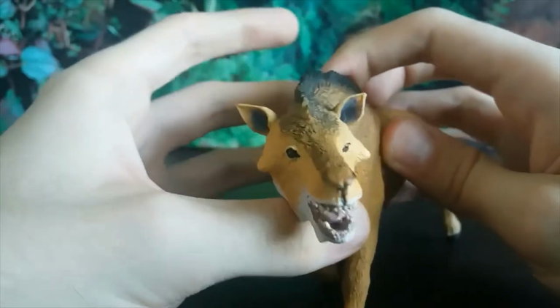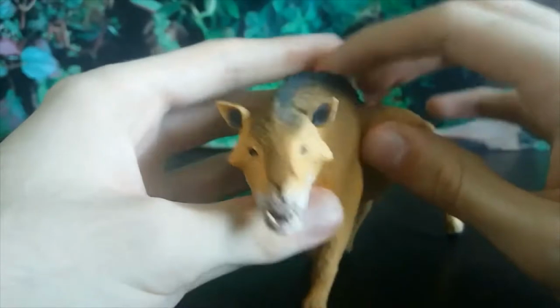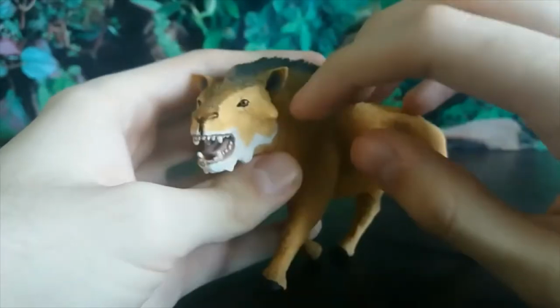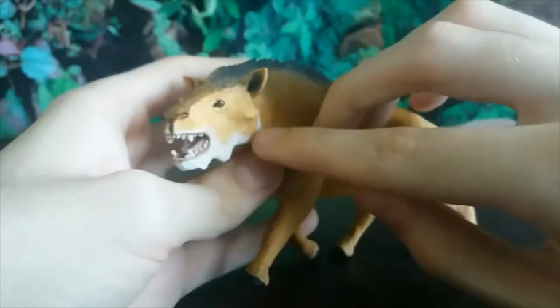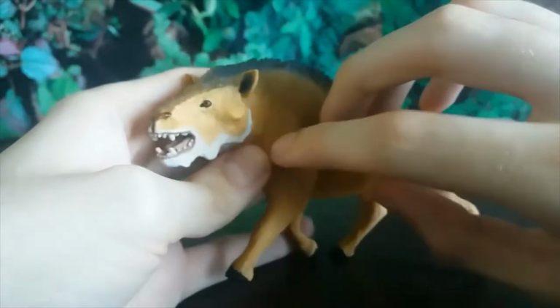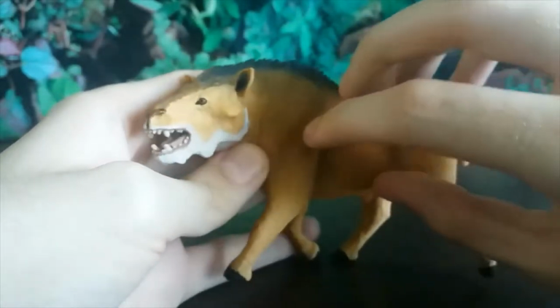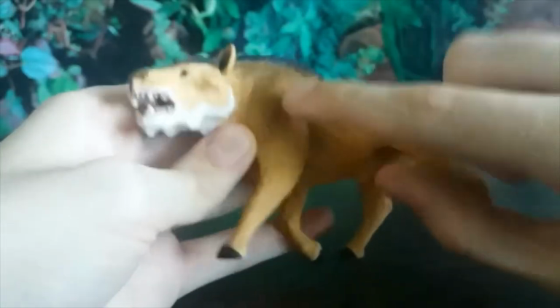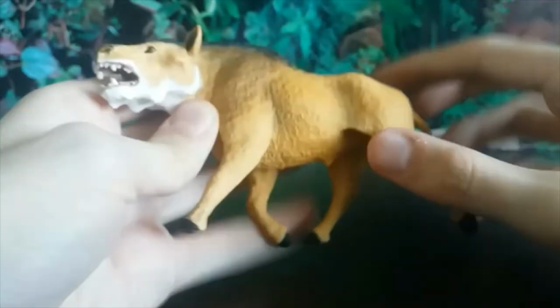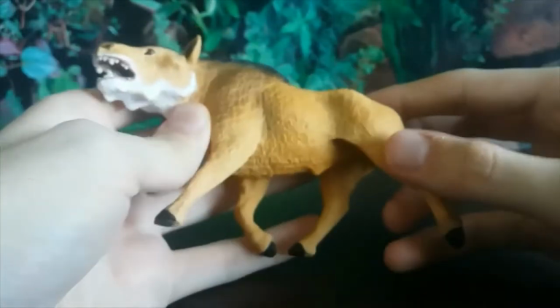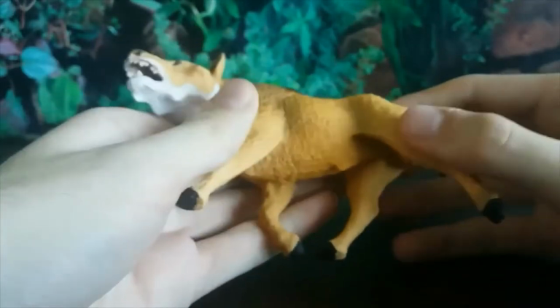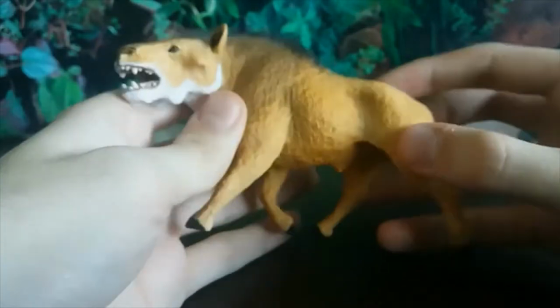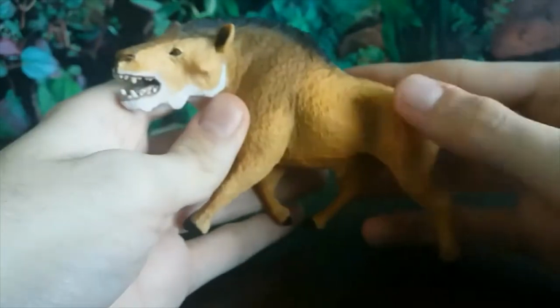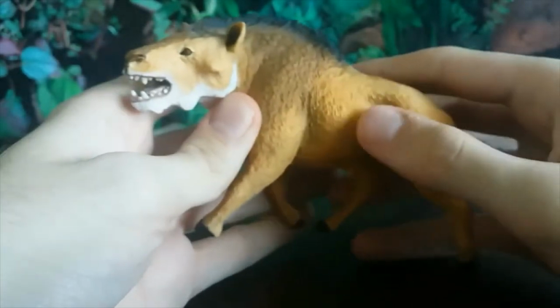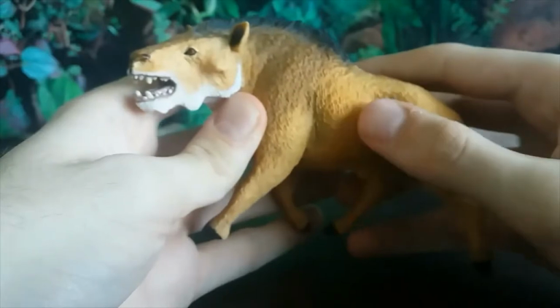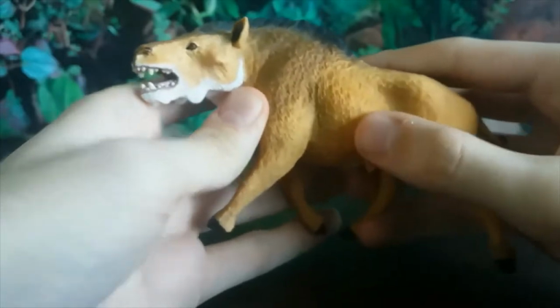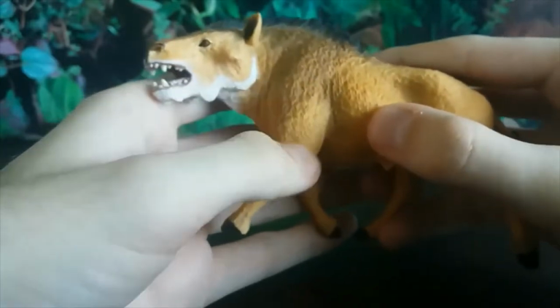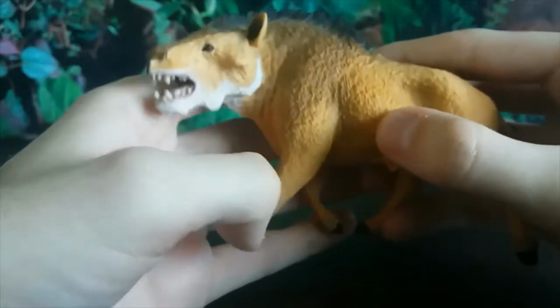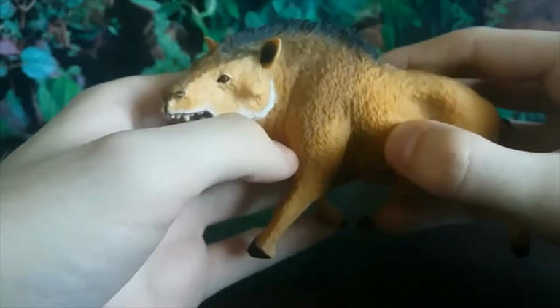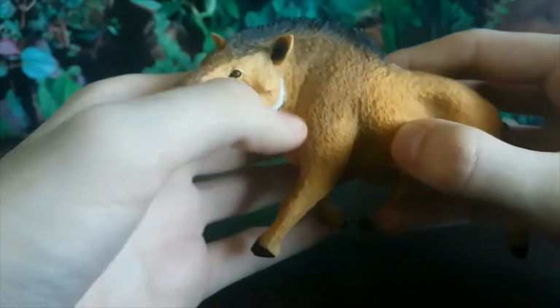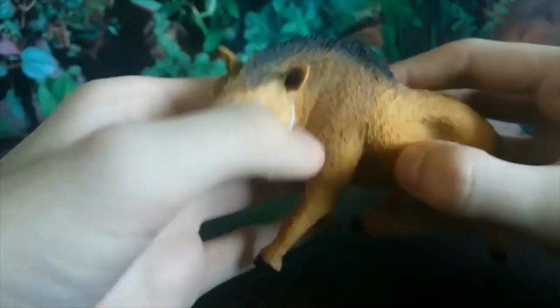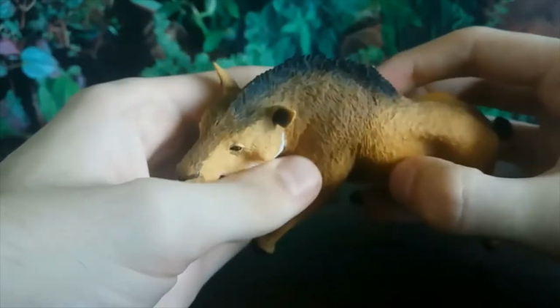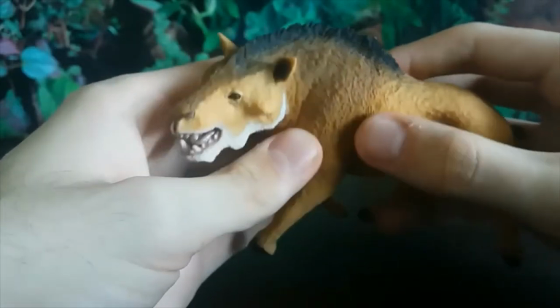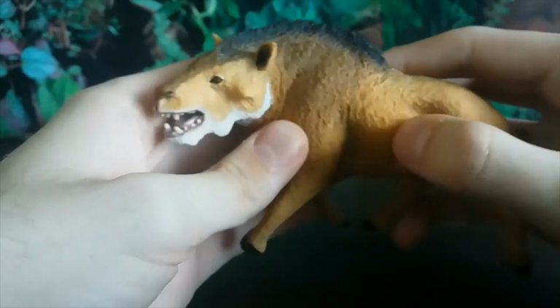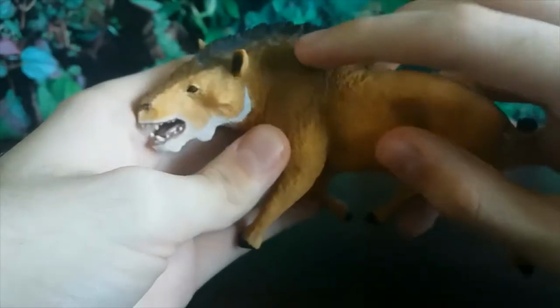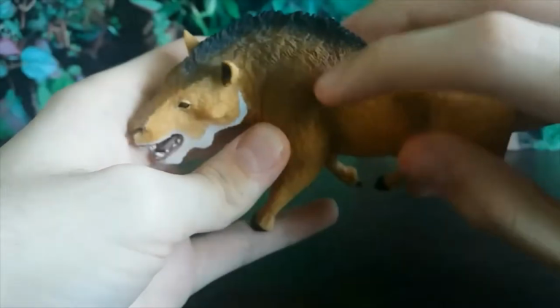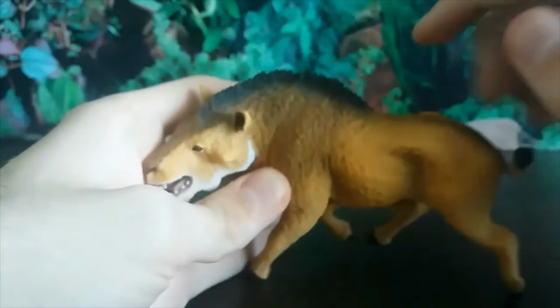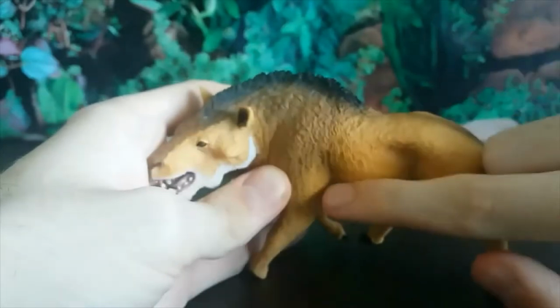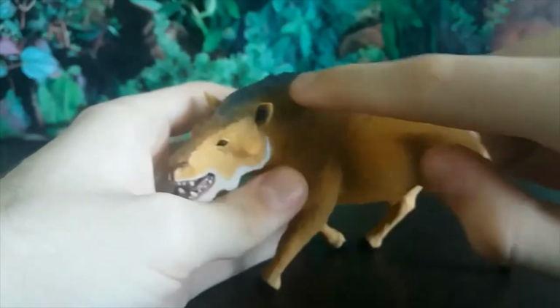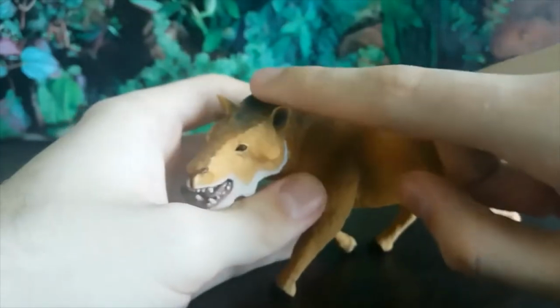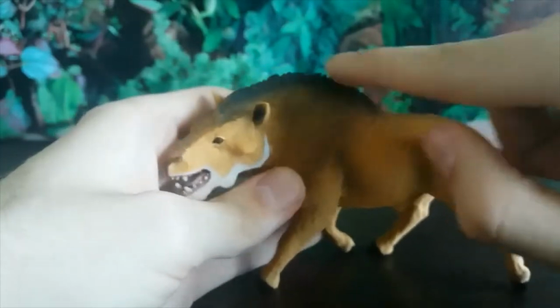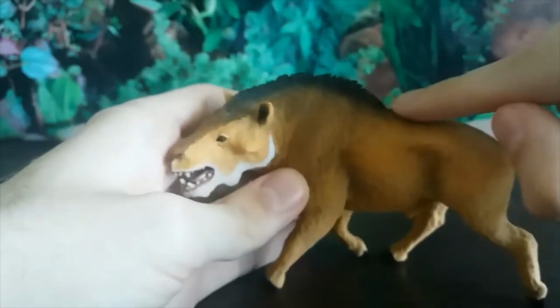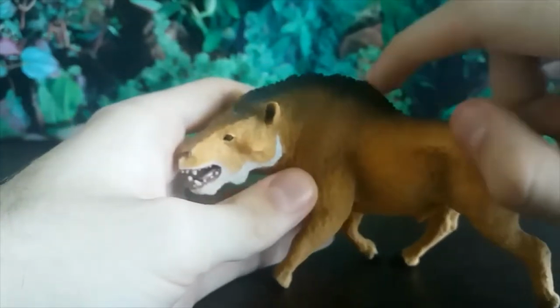I love the striking coloration — this incredibly golden brown for most of the body, and then a darker brown as we get up to the black mane.